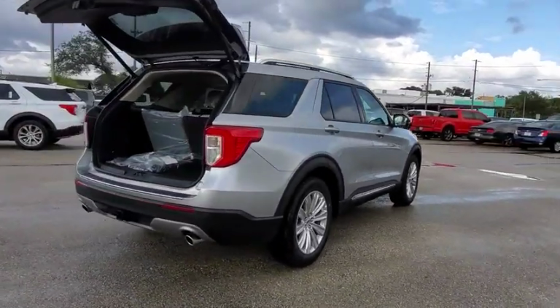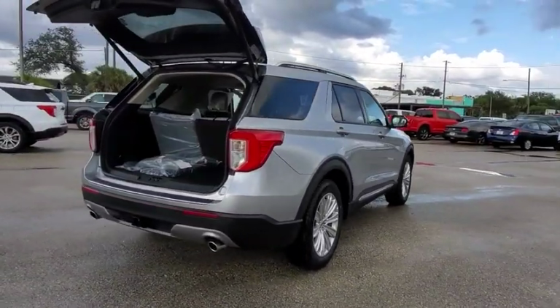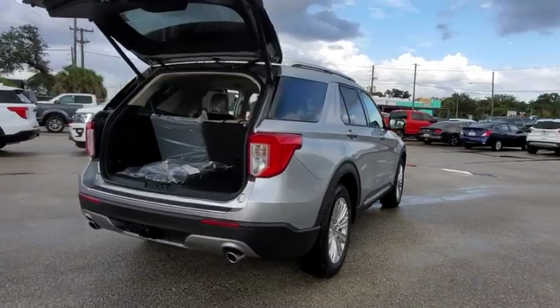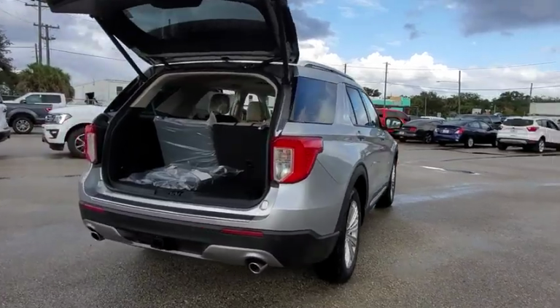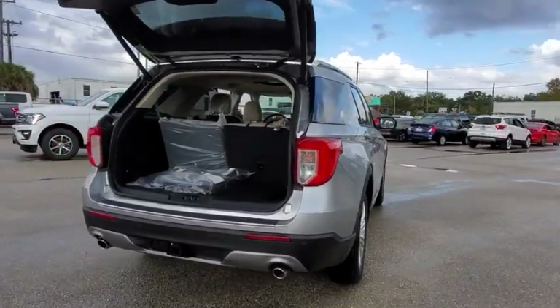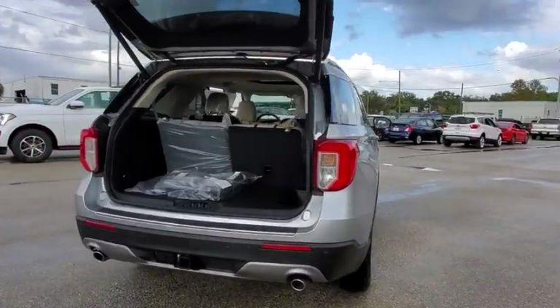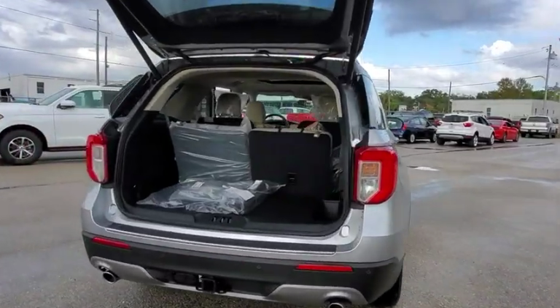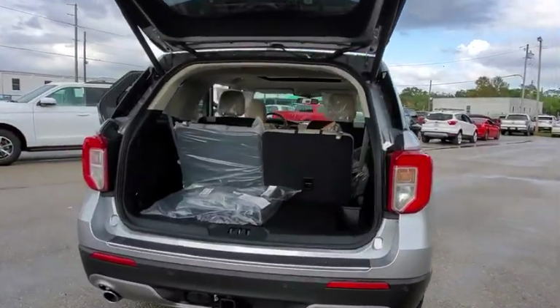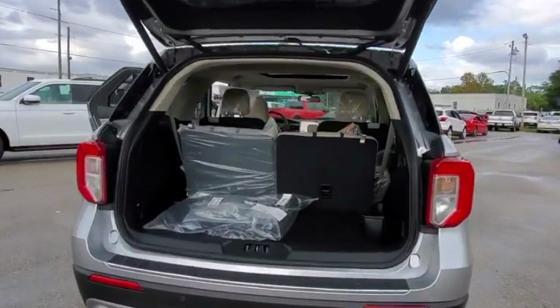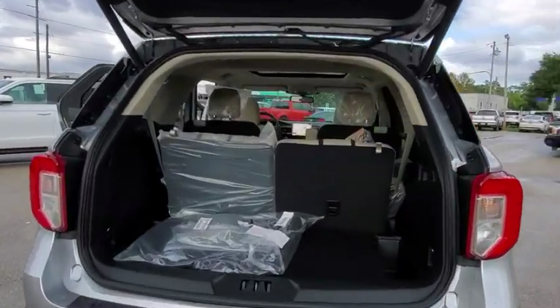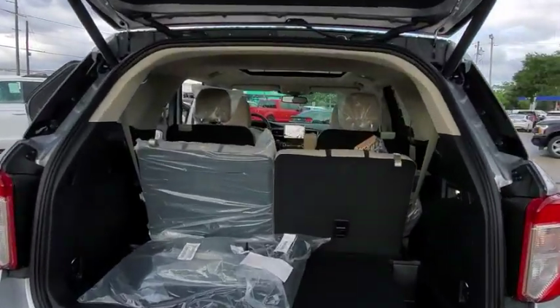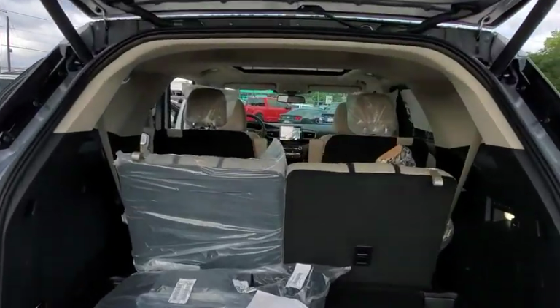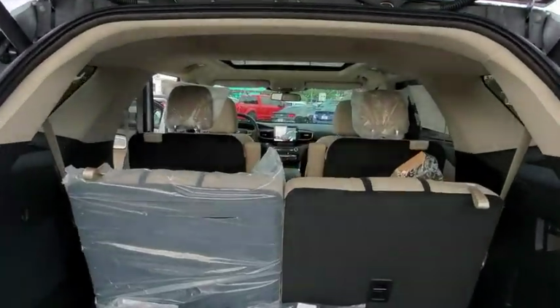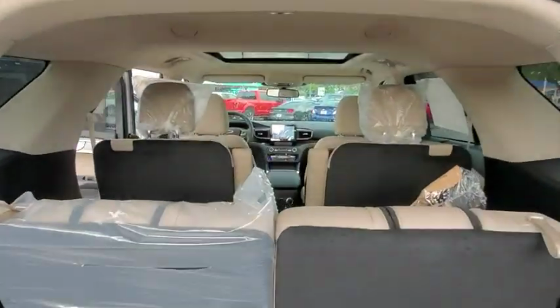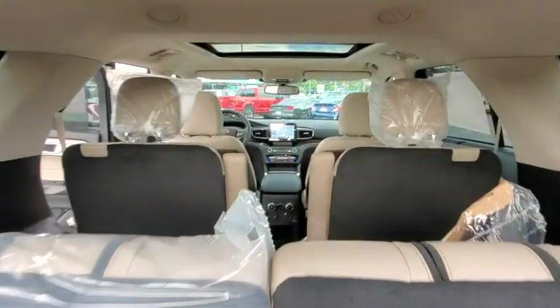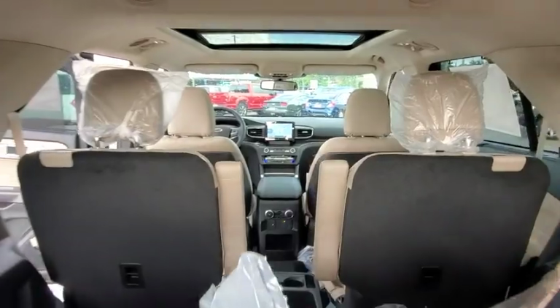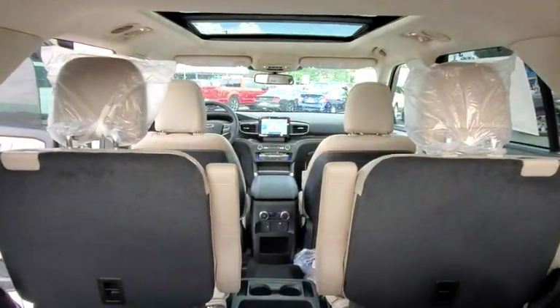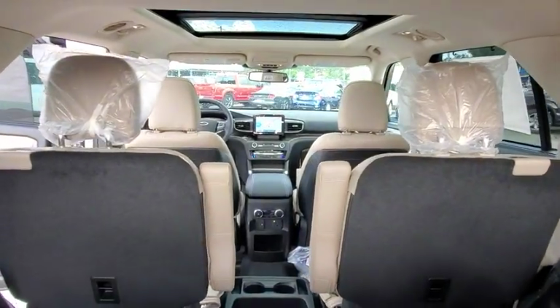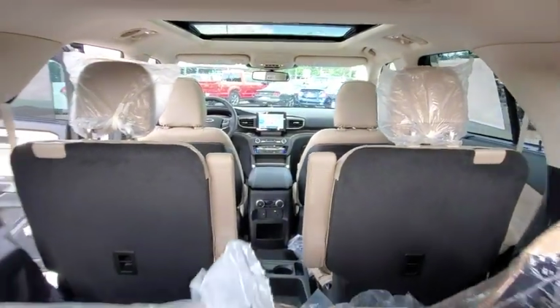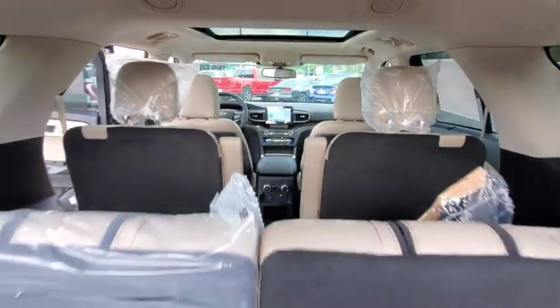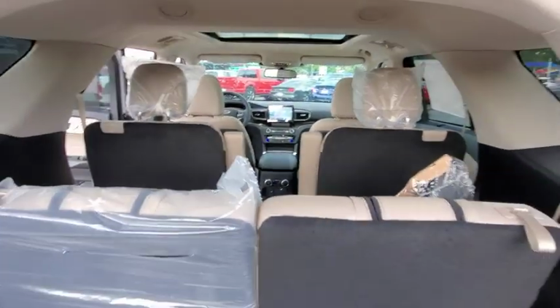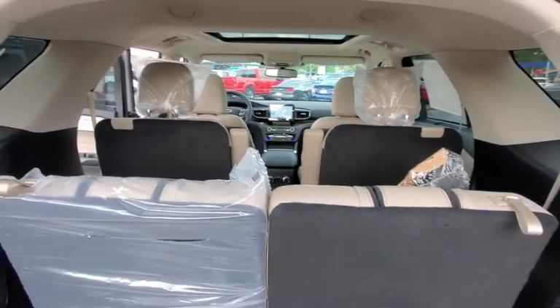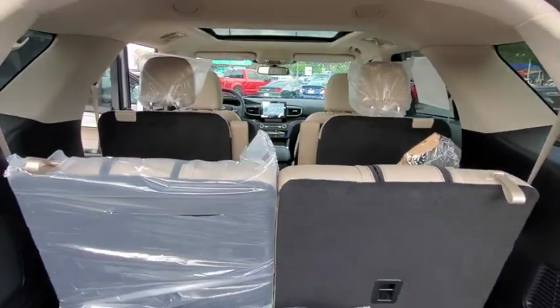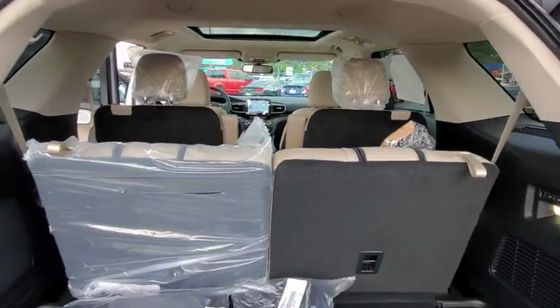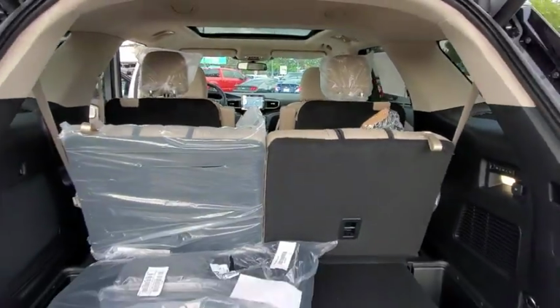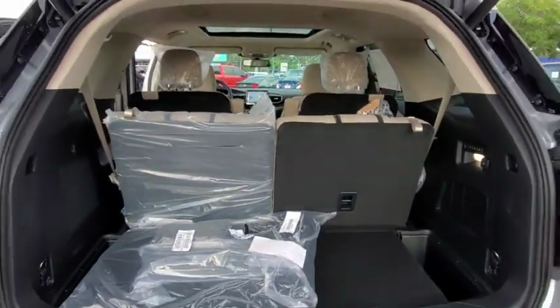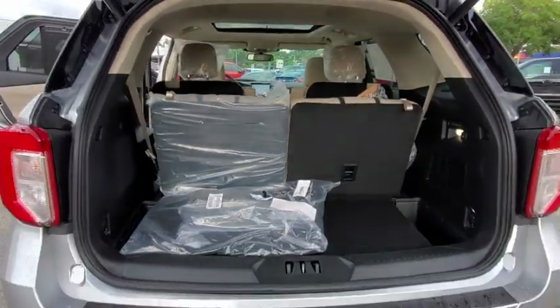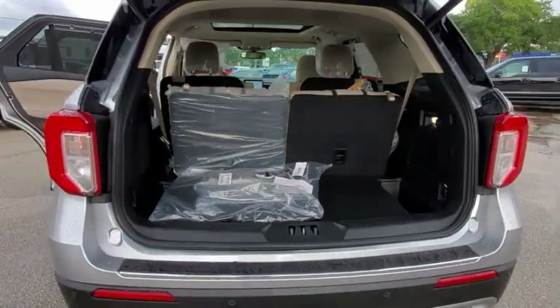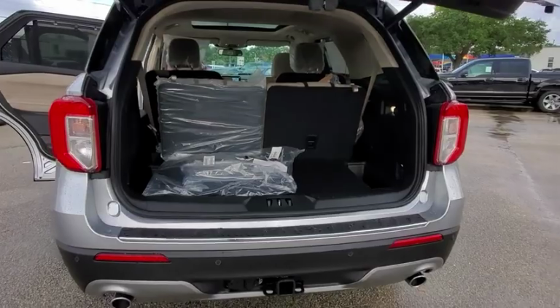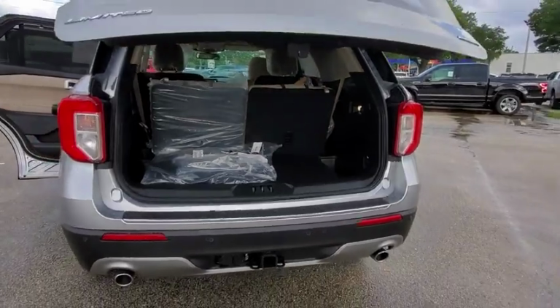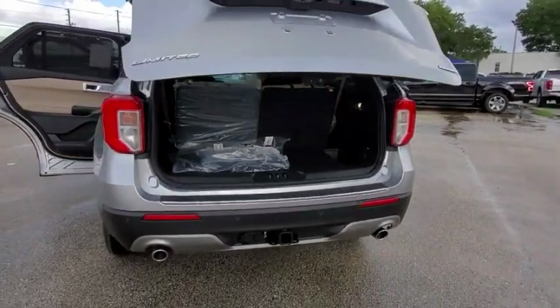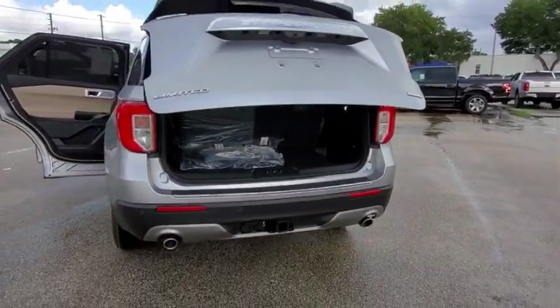Power liftgate, navigation system, power passenger seat, traction control, dual airbags, leather-wrapped steering wheel, power steering, four-wheel disc brakes, trip computer, electronic stability control.